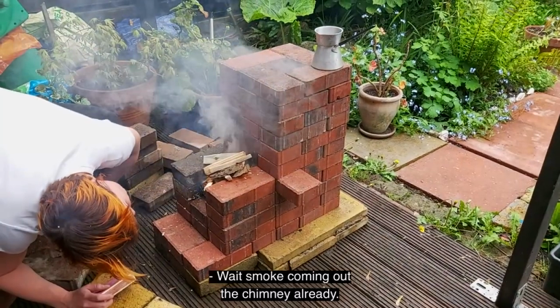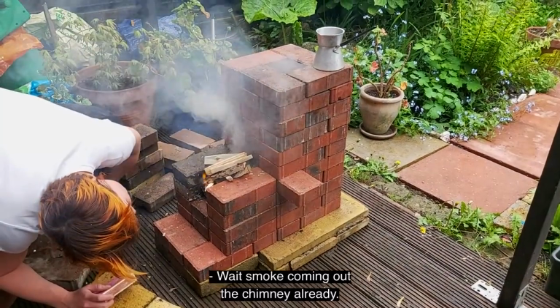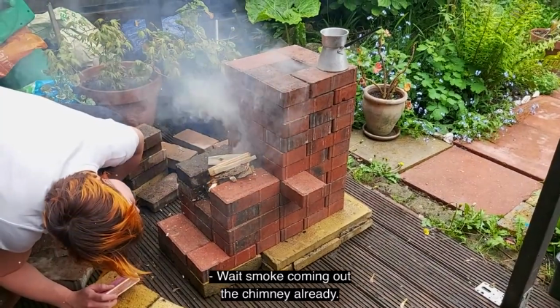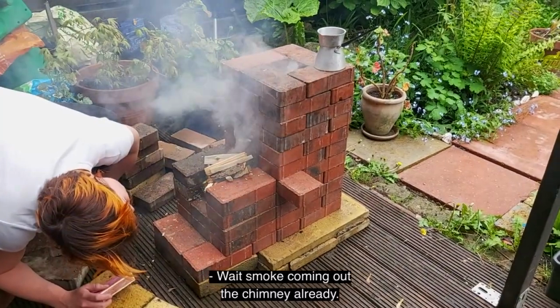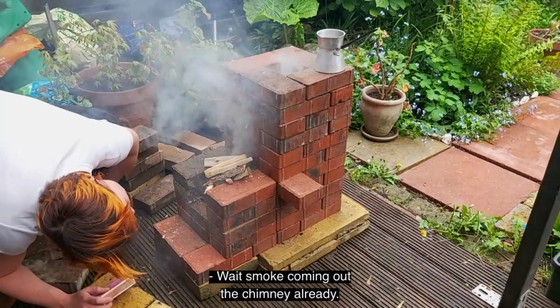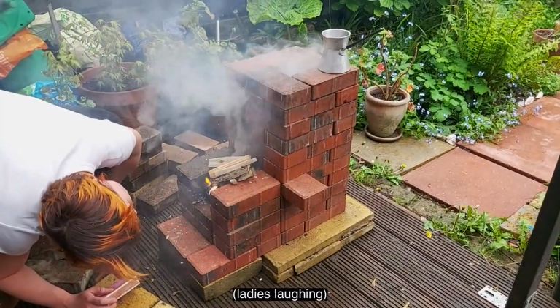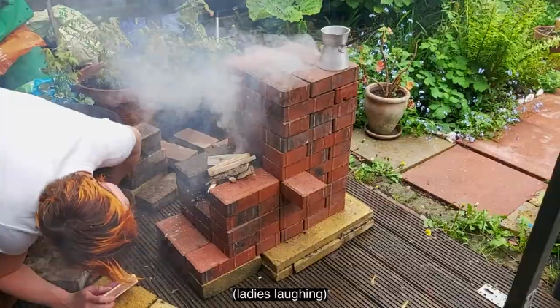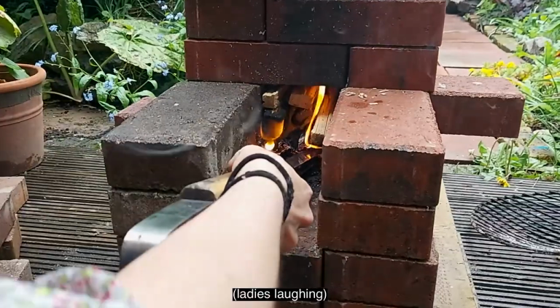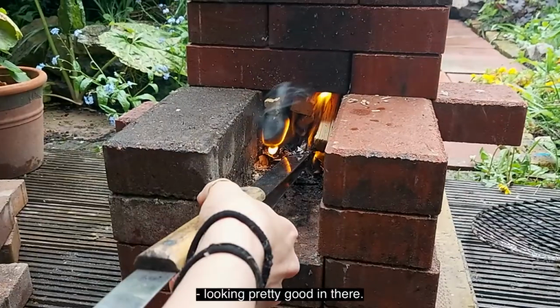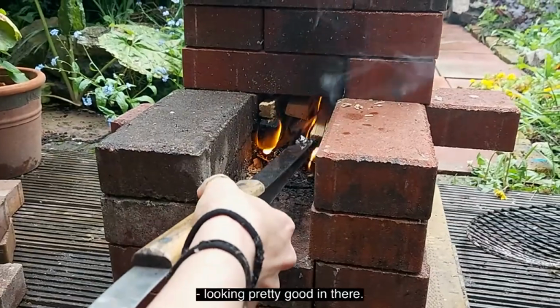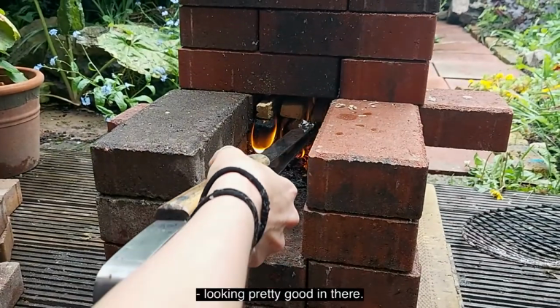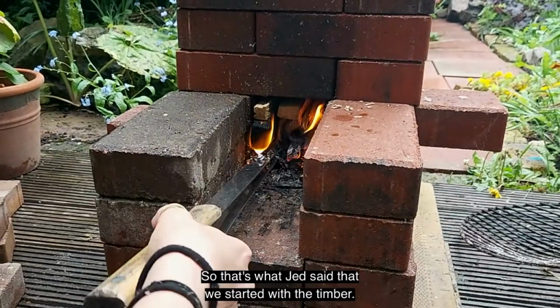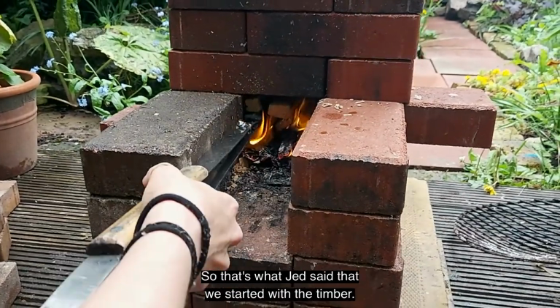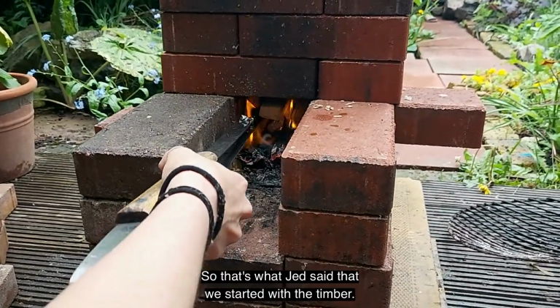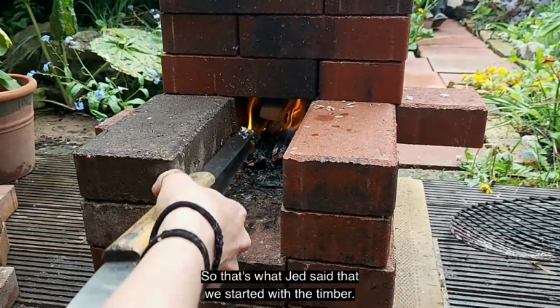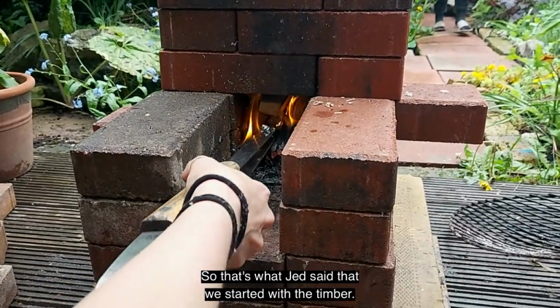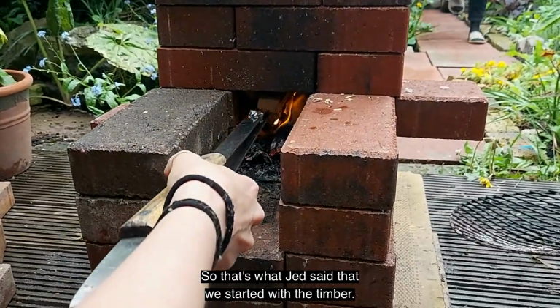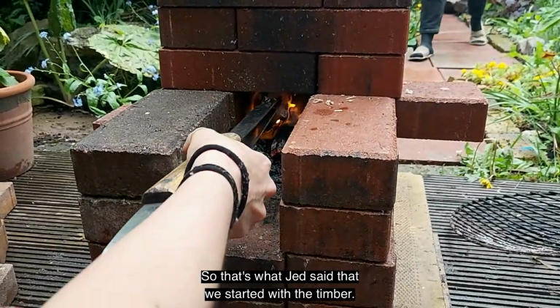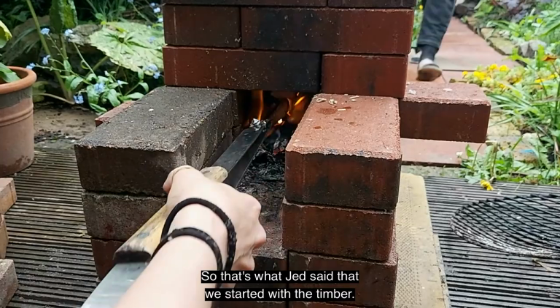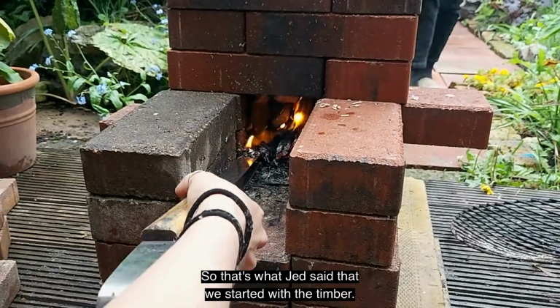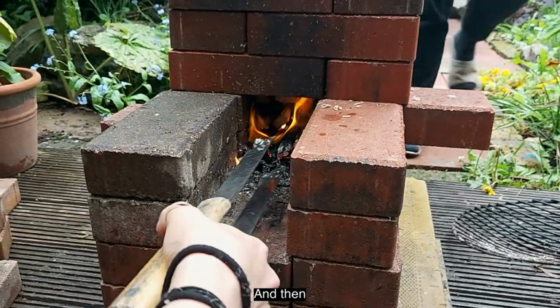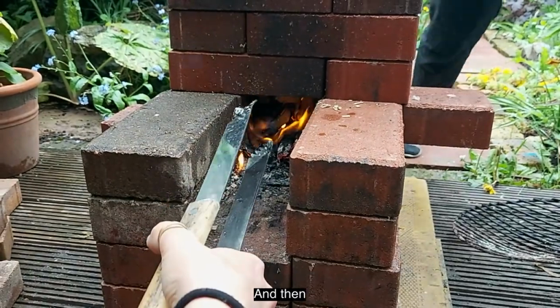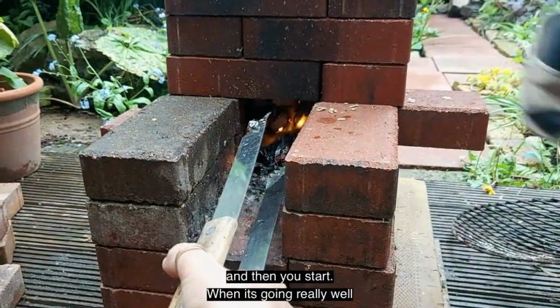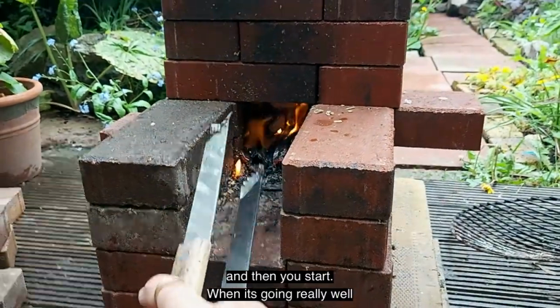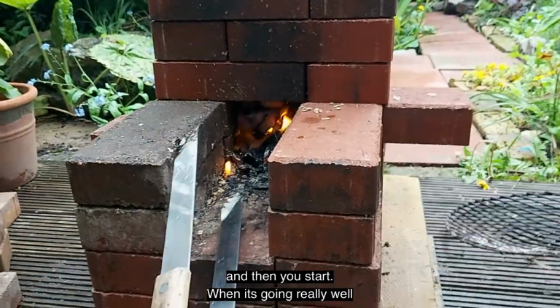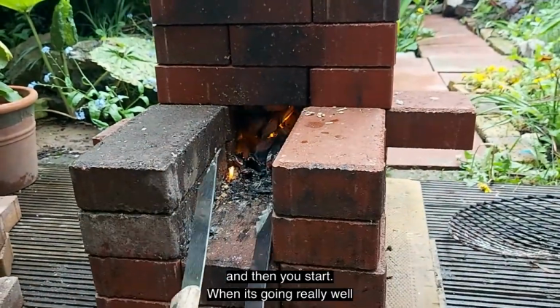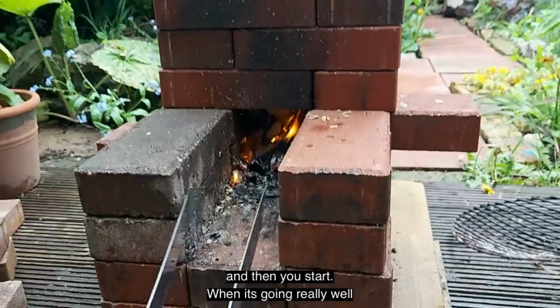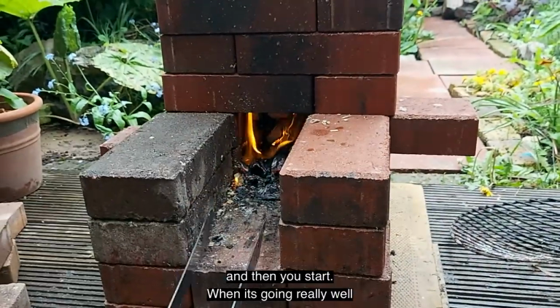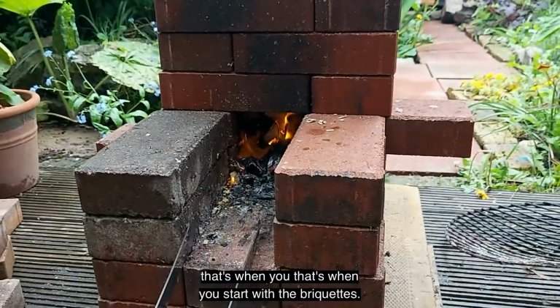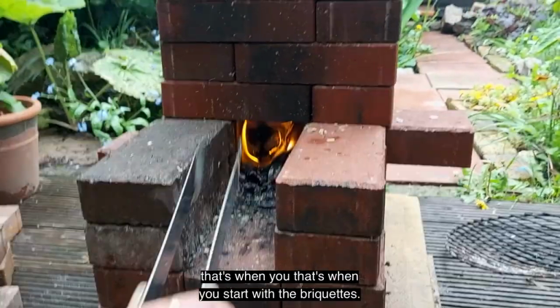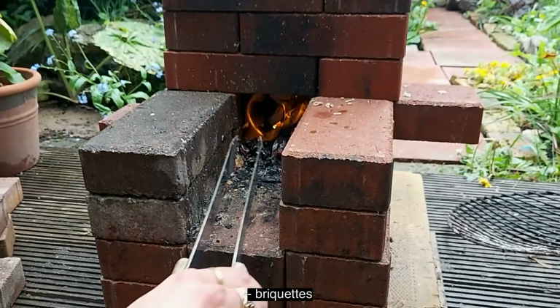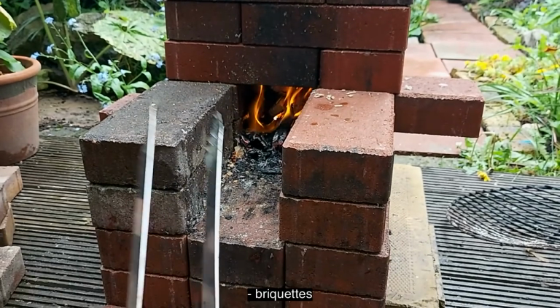Smoke is already coming out the chimney — looking pretty good in there. We start it with timber, and then when it's going really well, that's when you start with the briquettes.